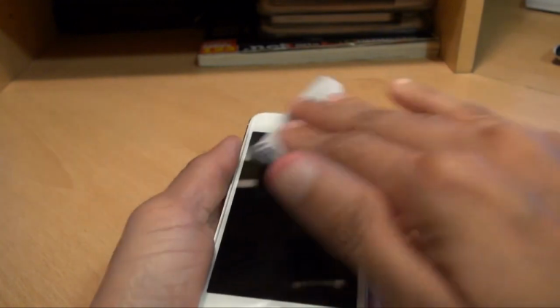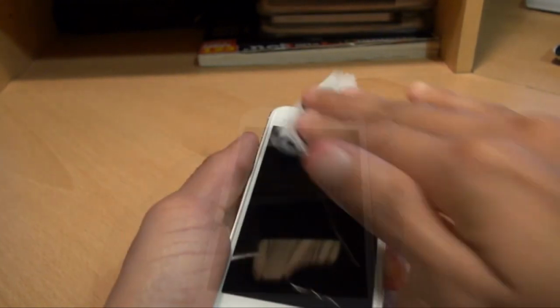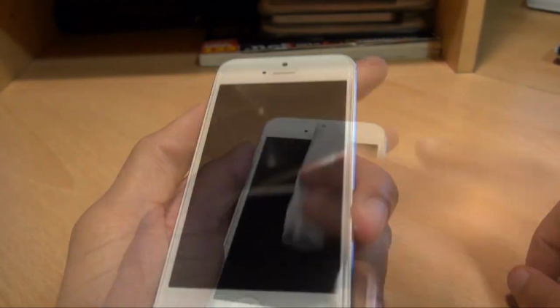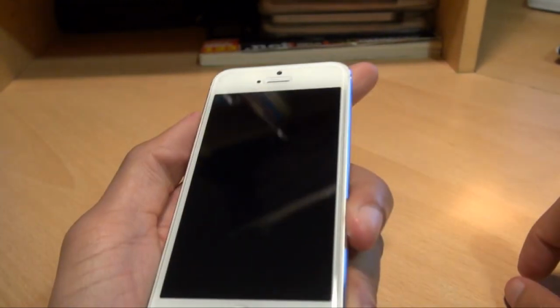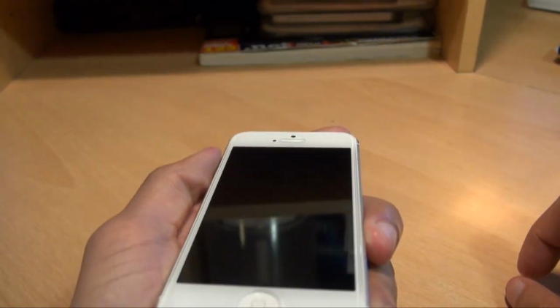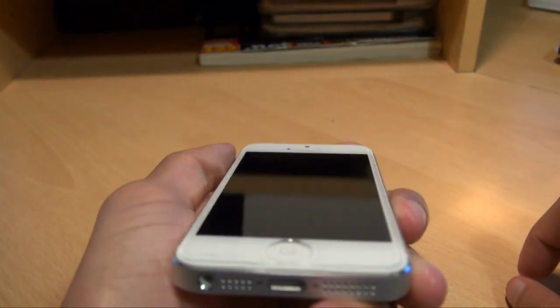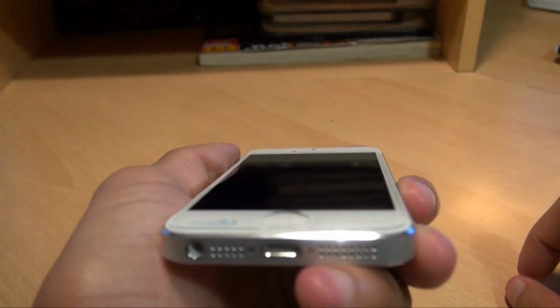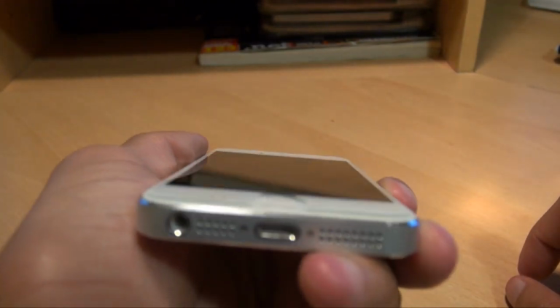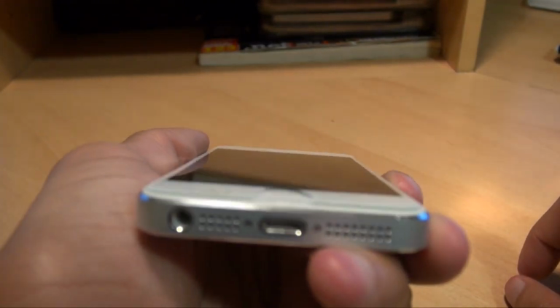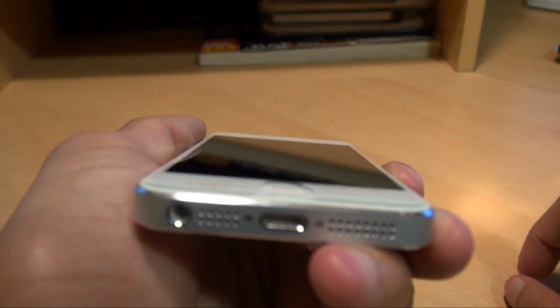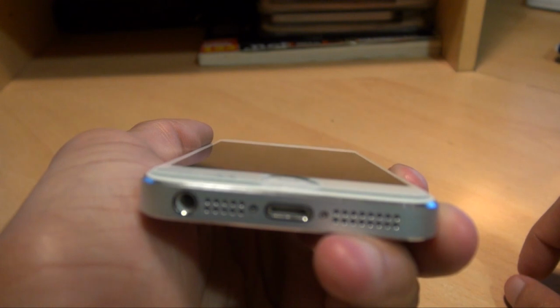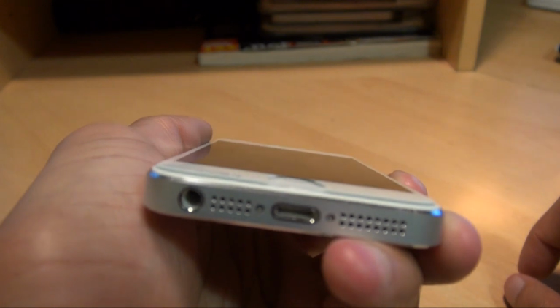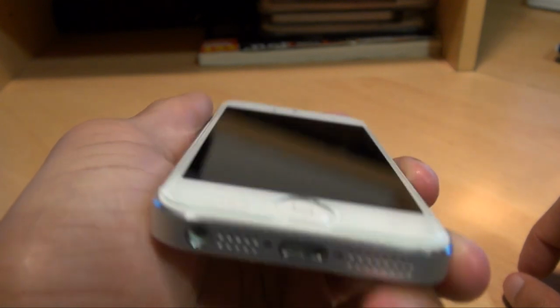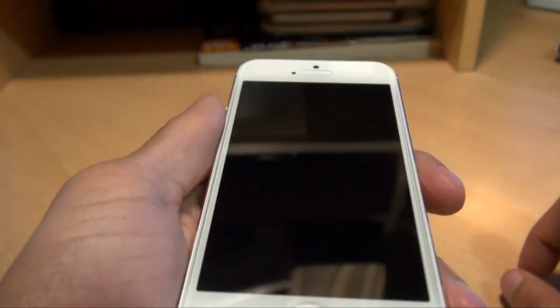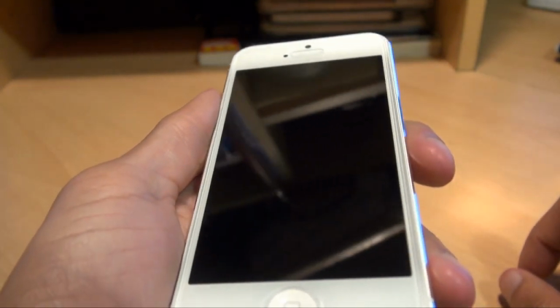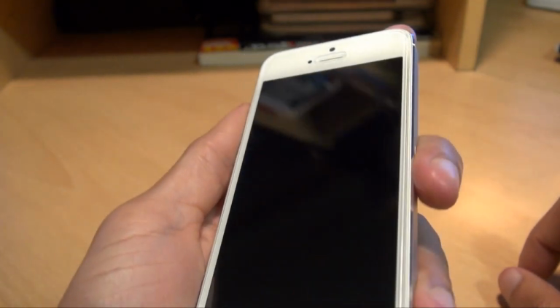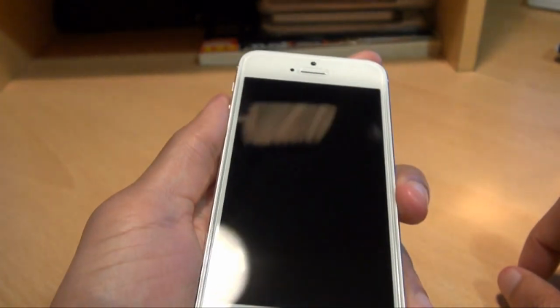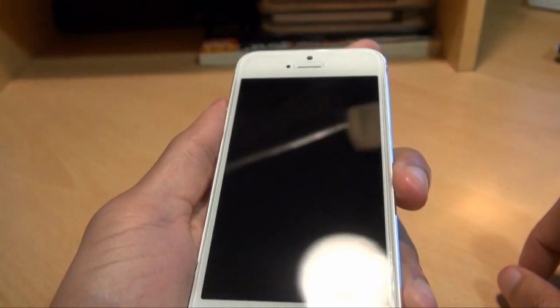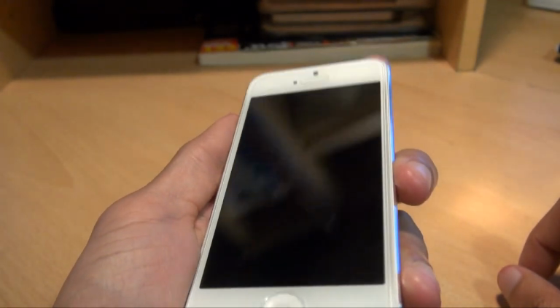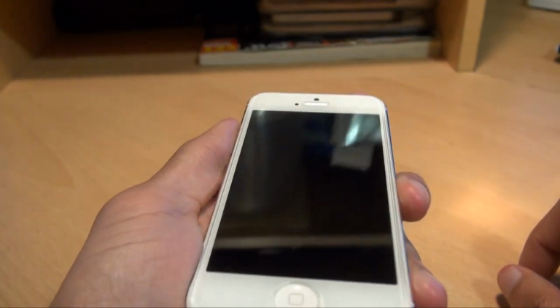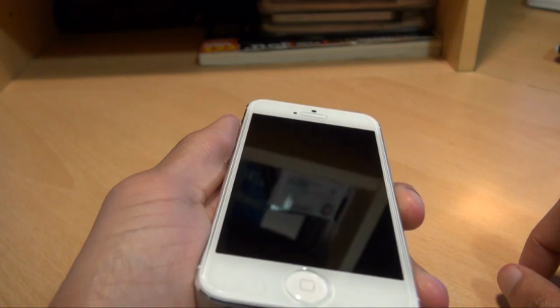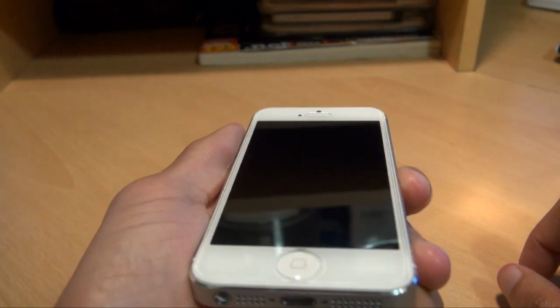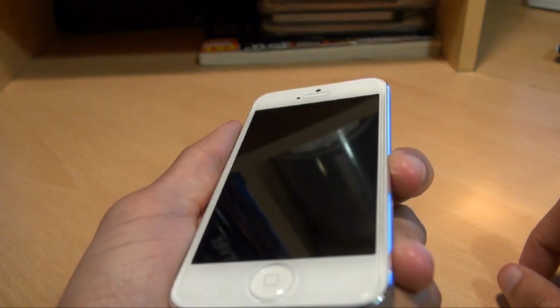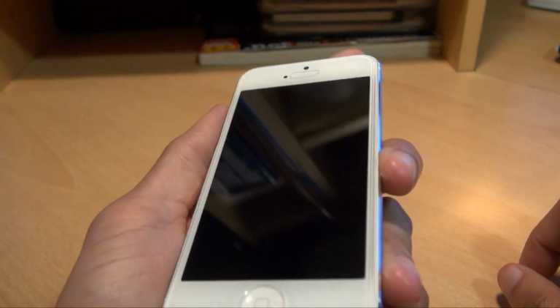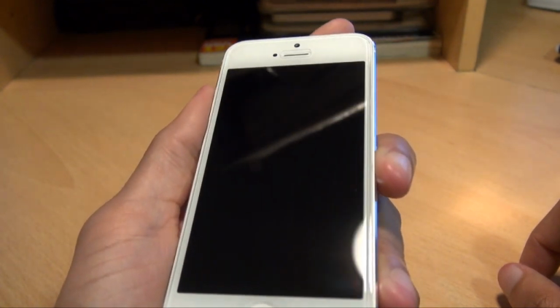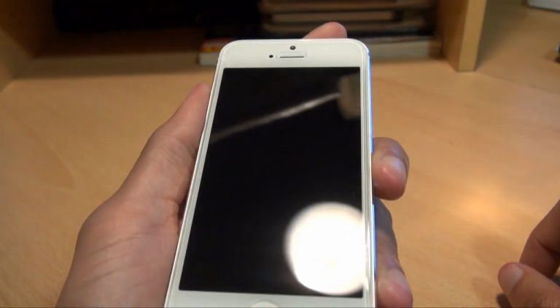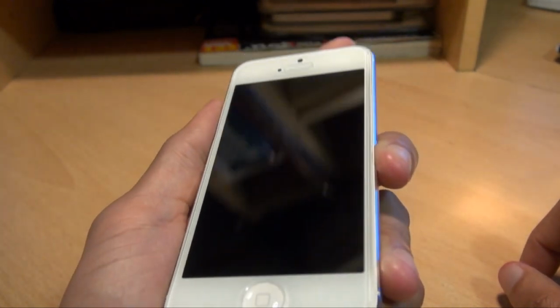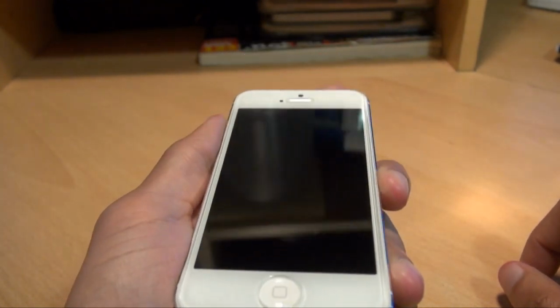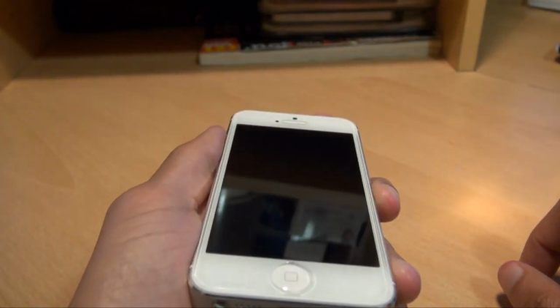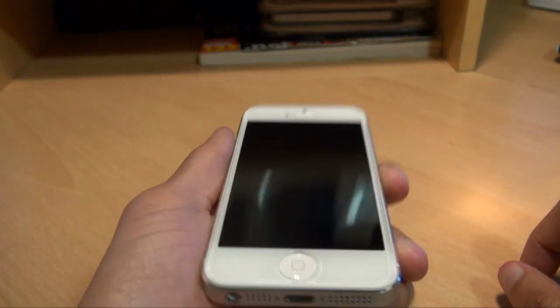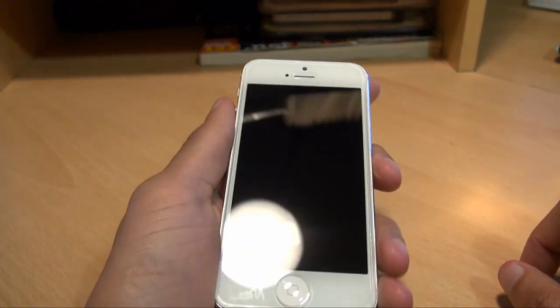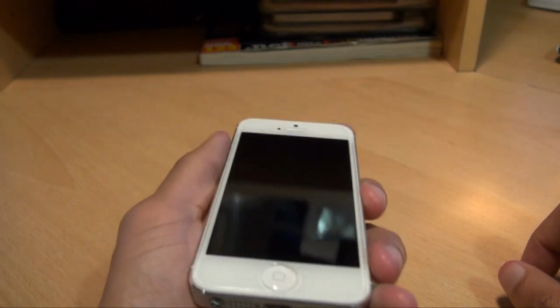Let's get rid of that and have another look. No scratches that I can see — that works really really well. So let's go a stage further.